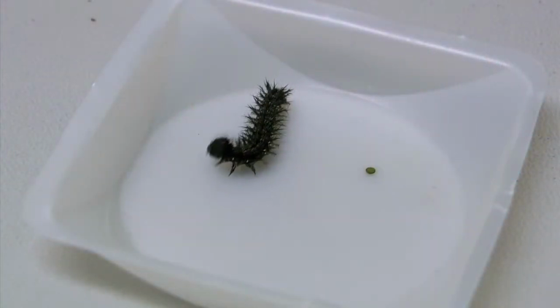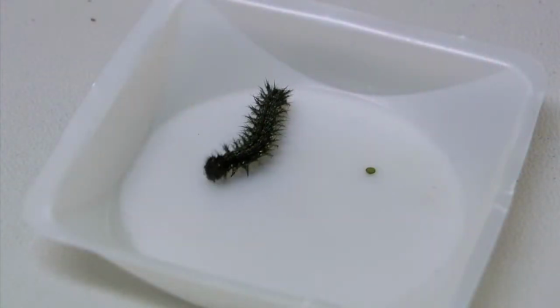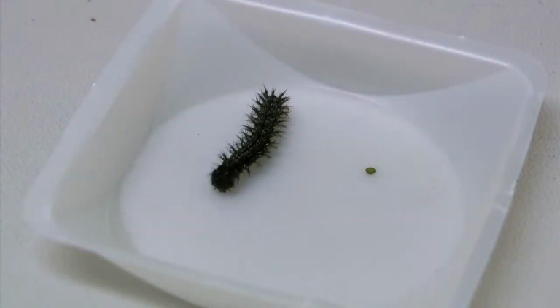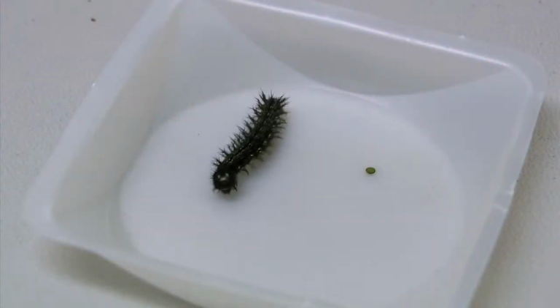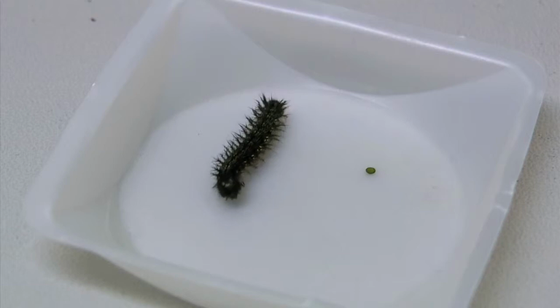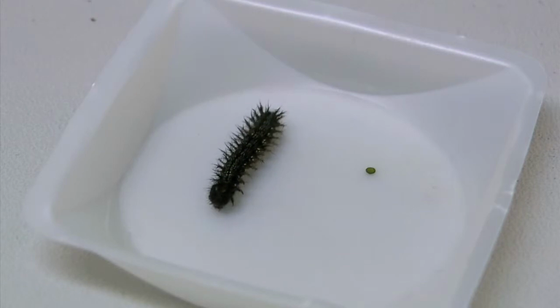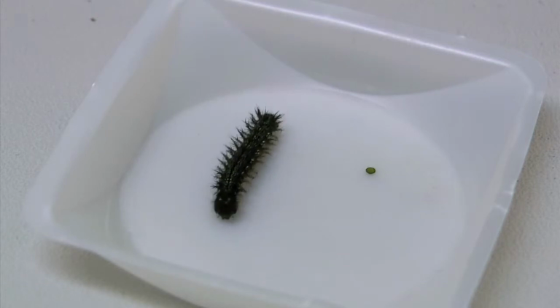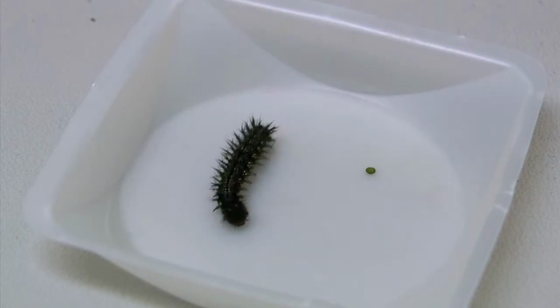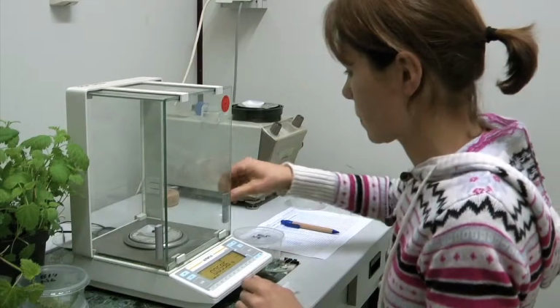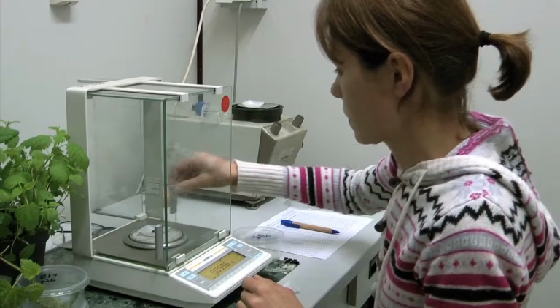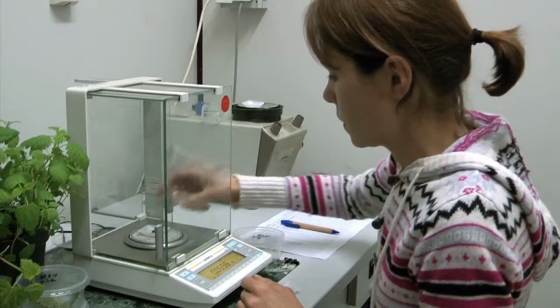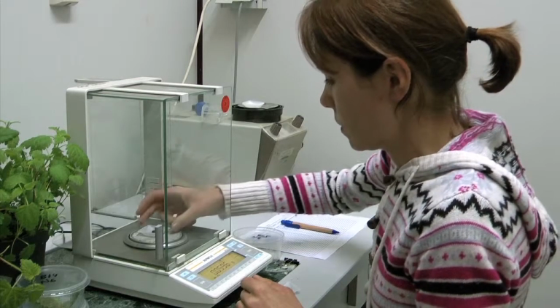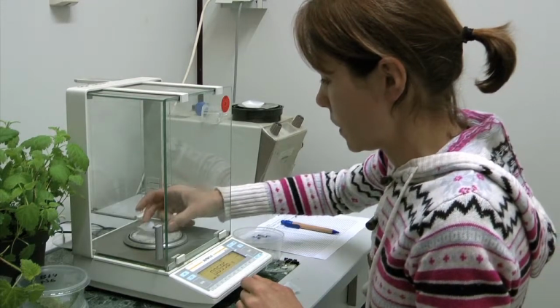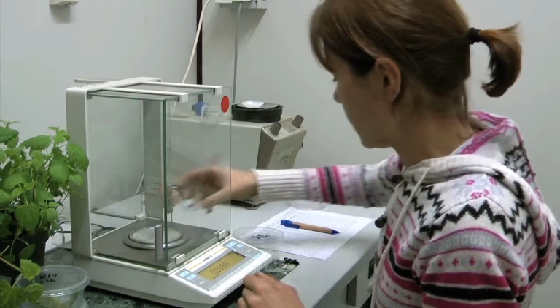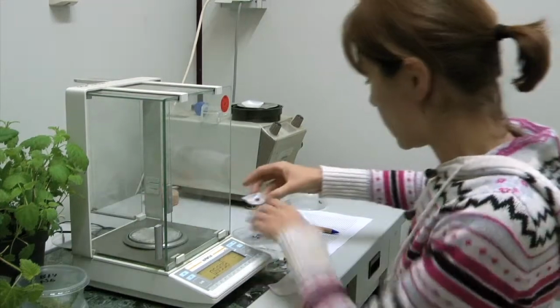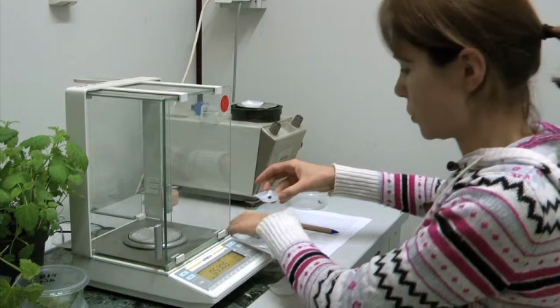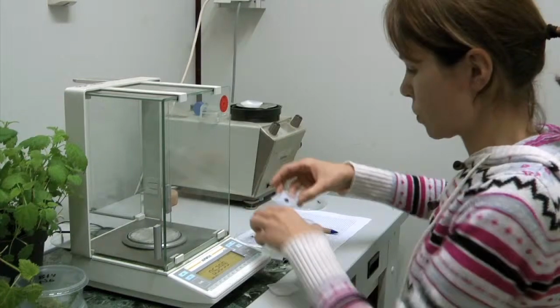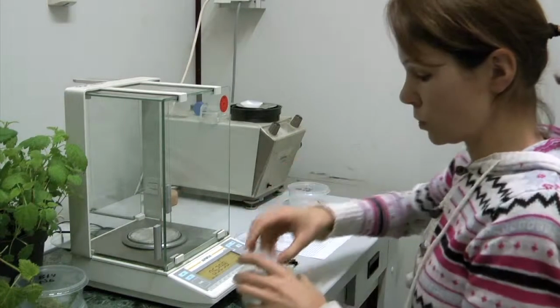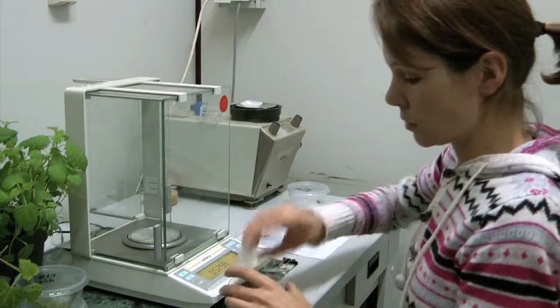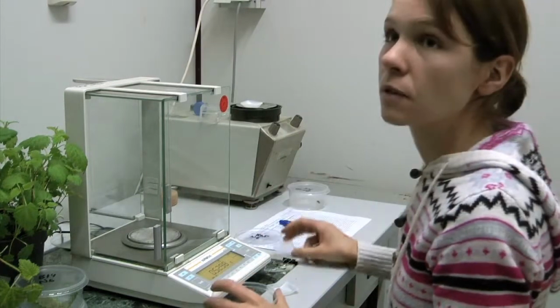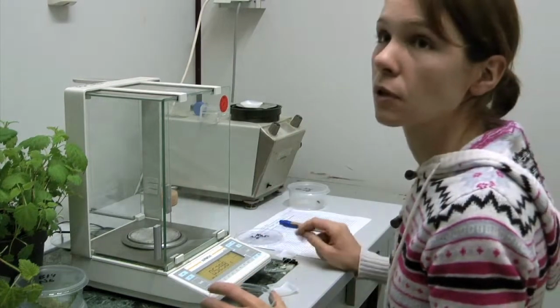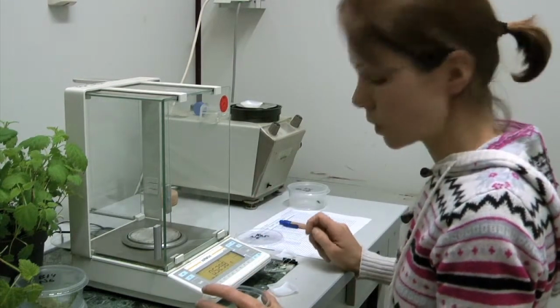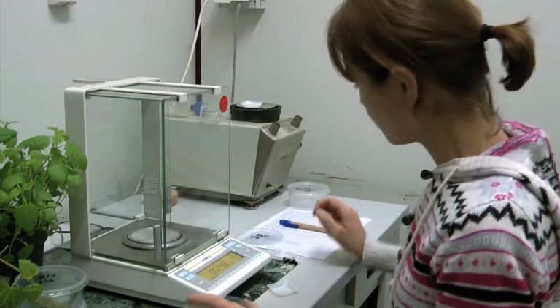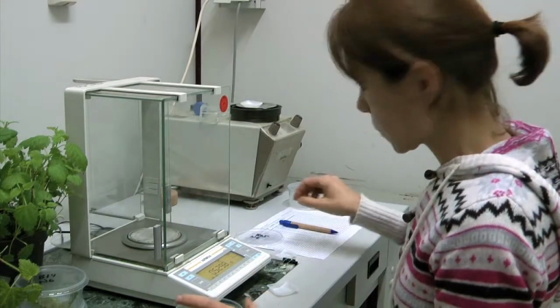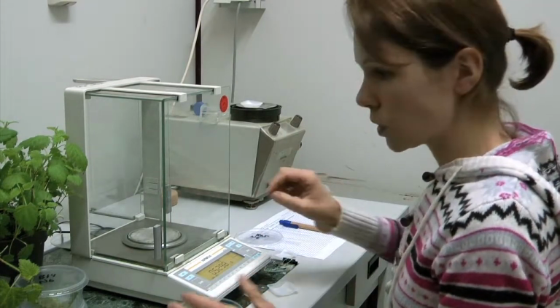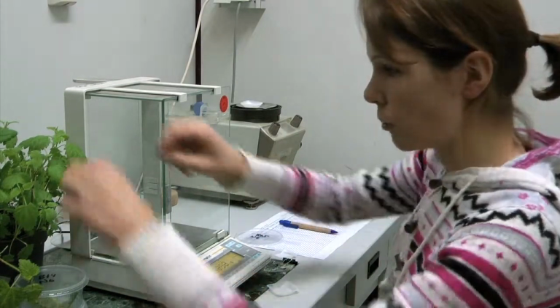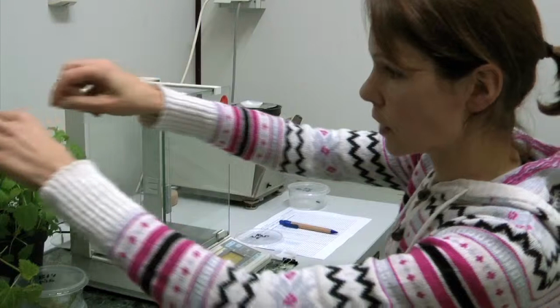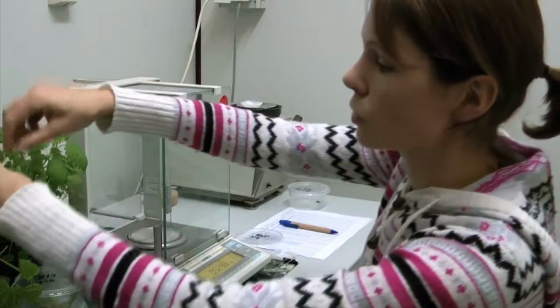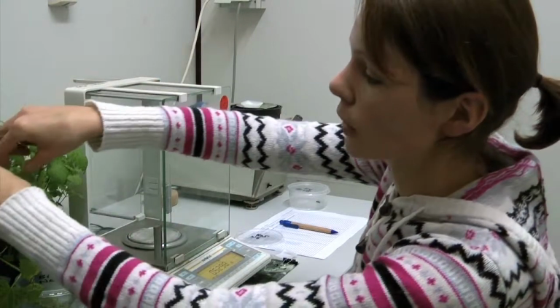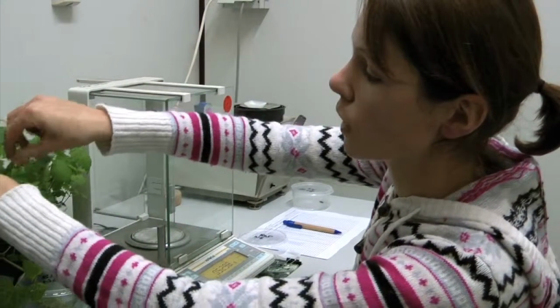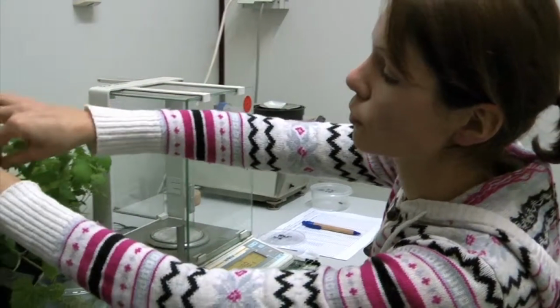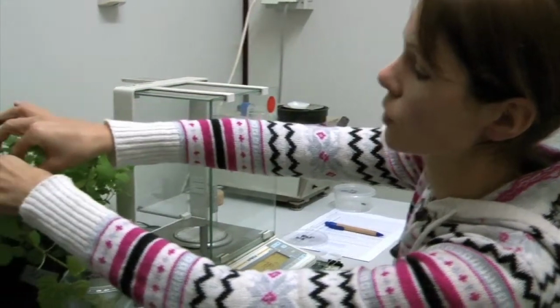After about a week, when they are in the last larval stage before pupating, they are weighed once again. In the space of a week, their weight has increased 10 to 20 fold. The caterpillars will be fed further with nettle leaves until they finally pupate.